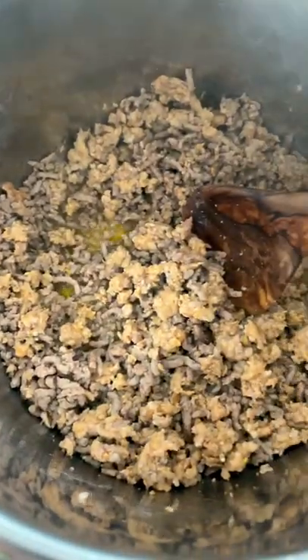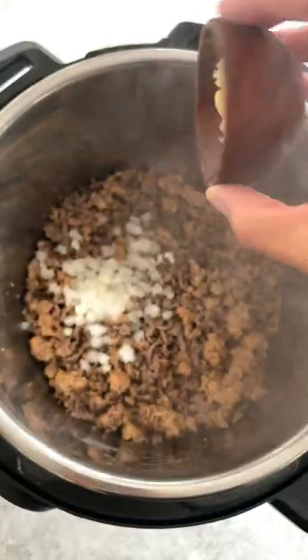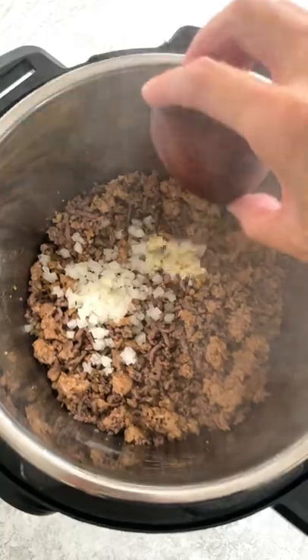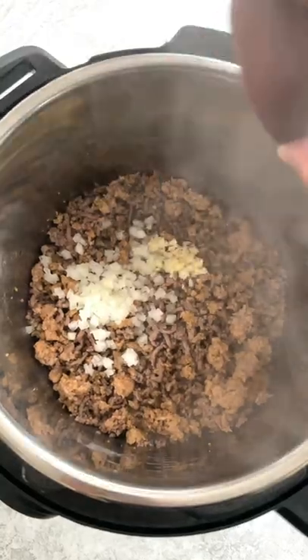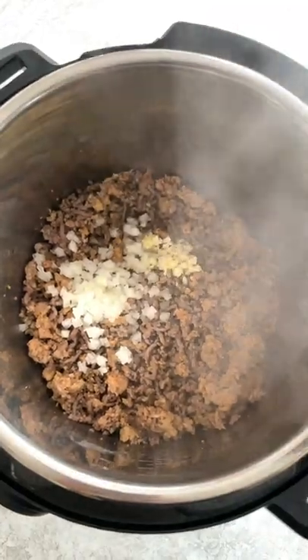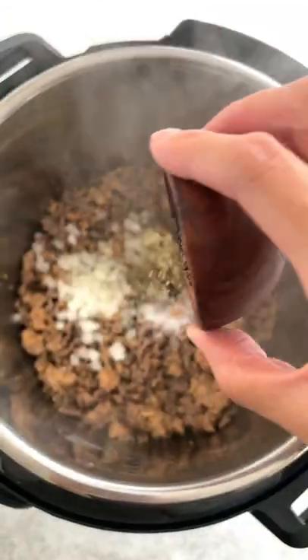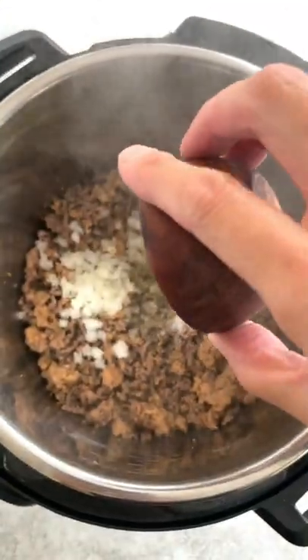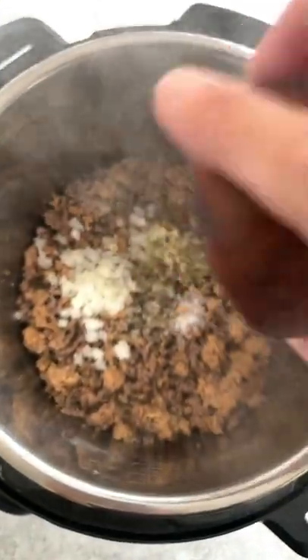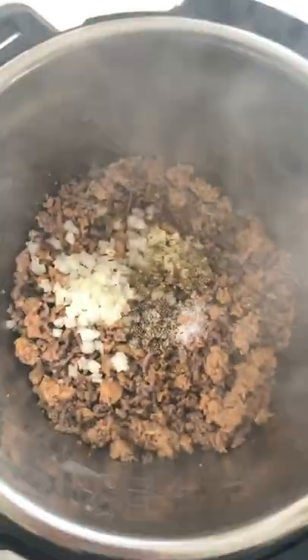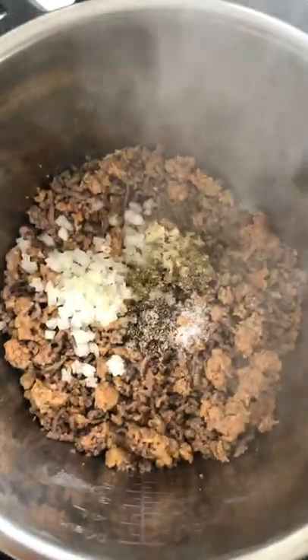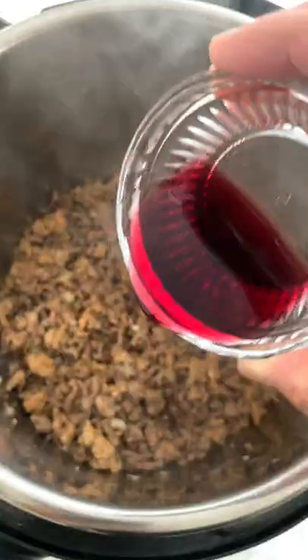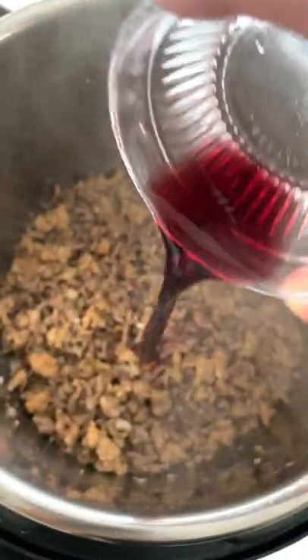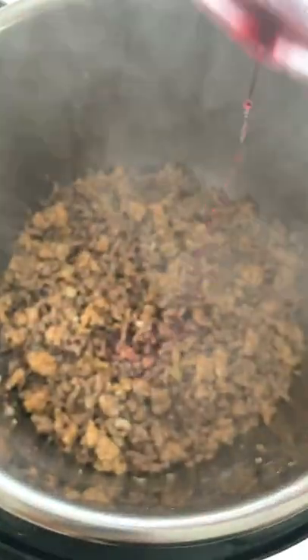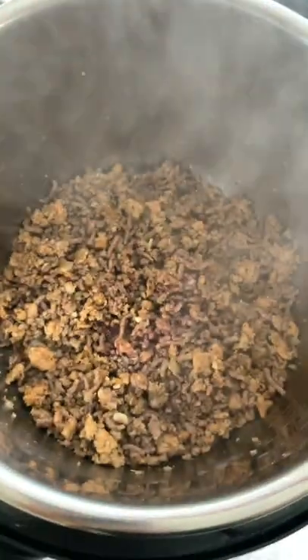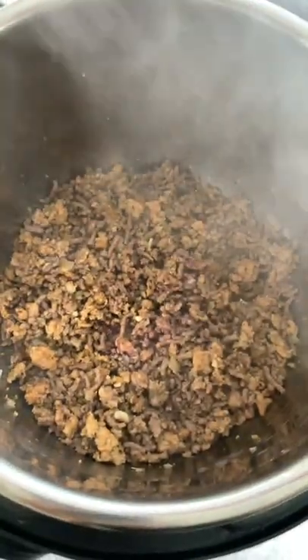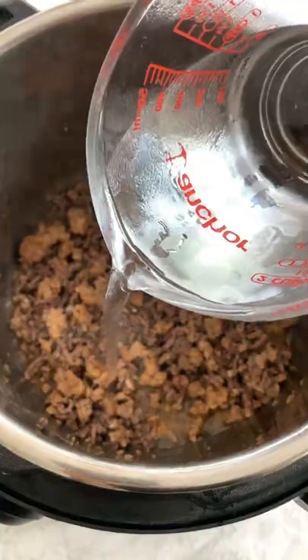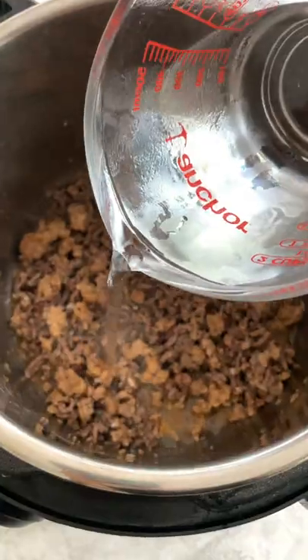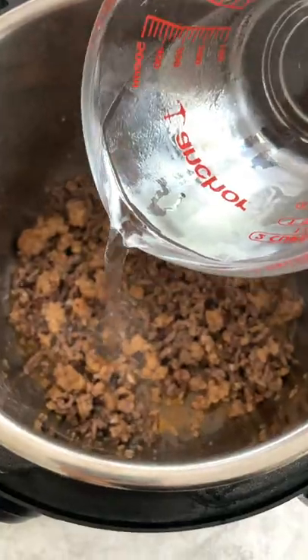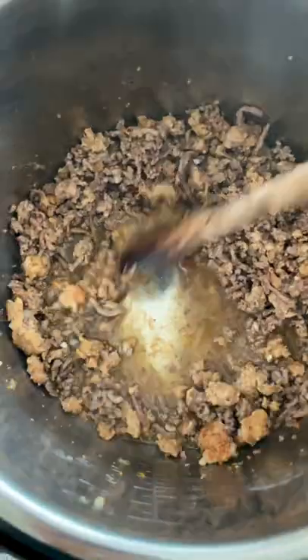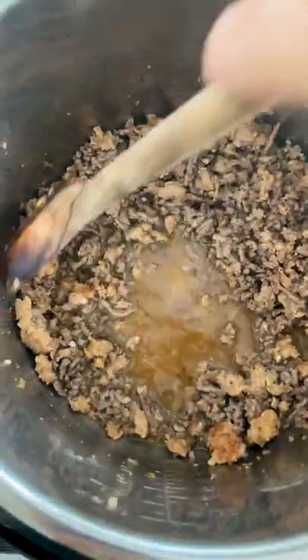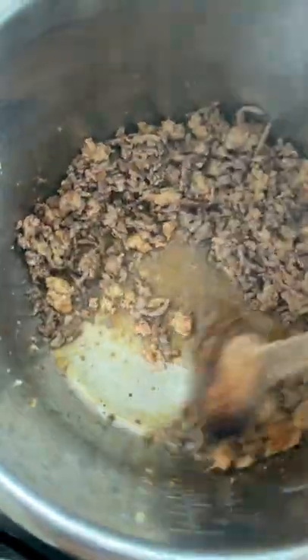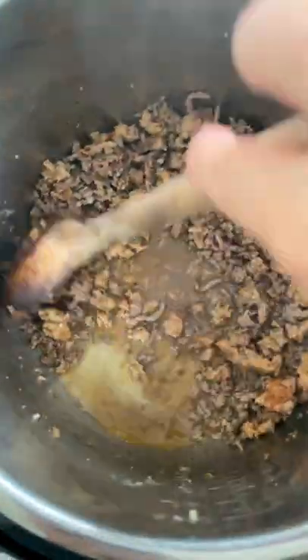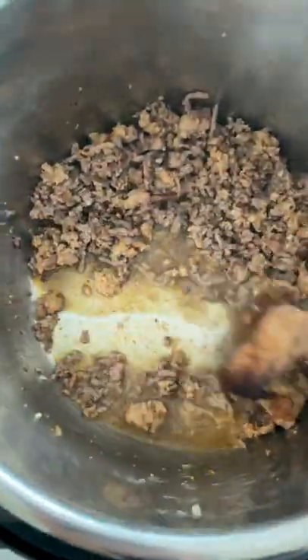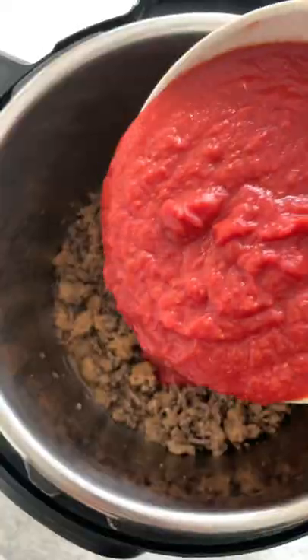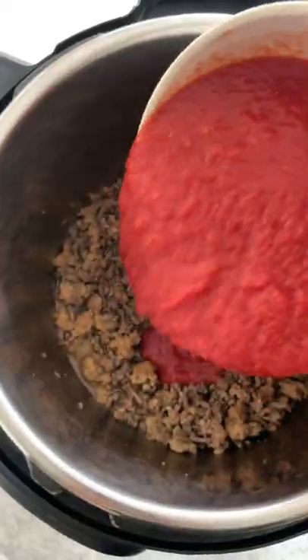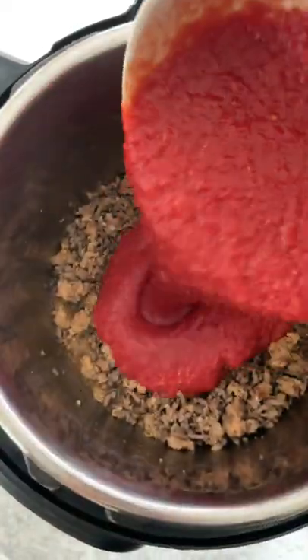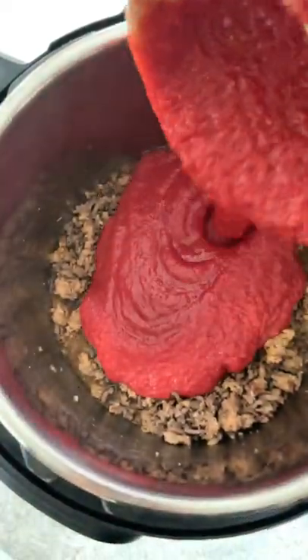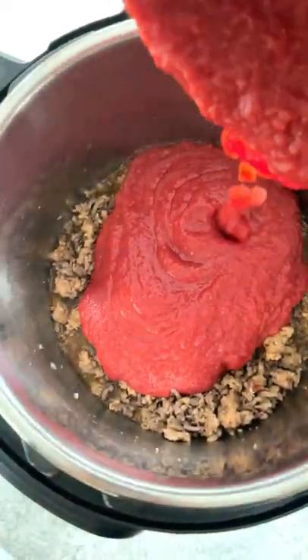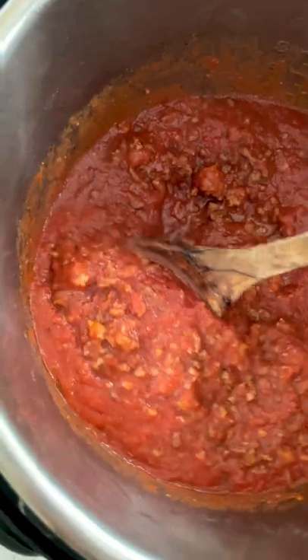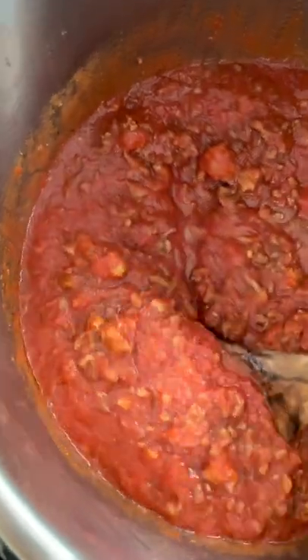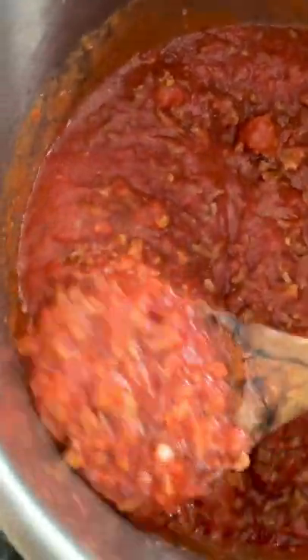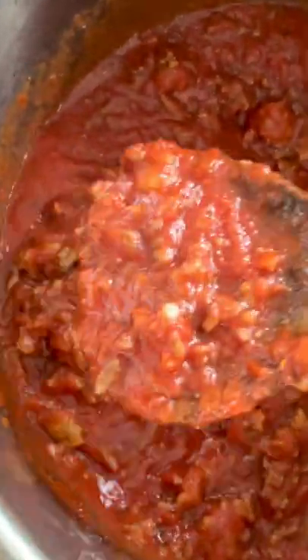Stir in the onions, garlic, and seasonings. Red wine is my secret ingredient to add dimension to the sauce — deglaze the pan with some water to prevent it from burning on the bottom. Add the tomato paste and crushed tomatoes.